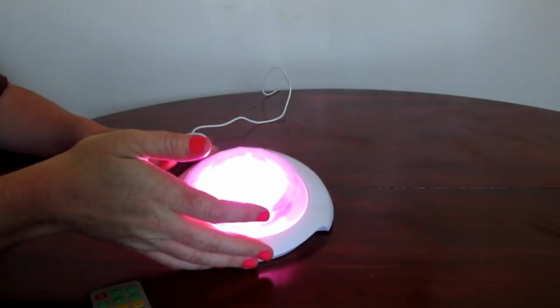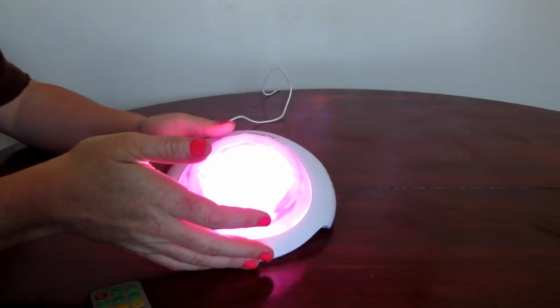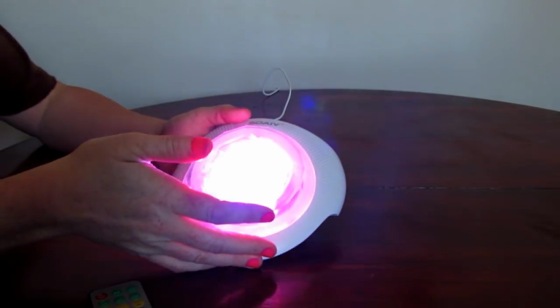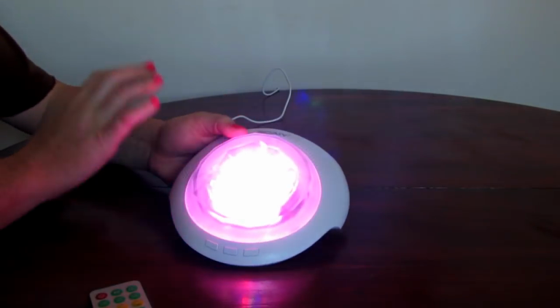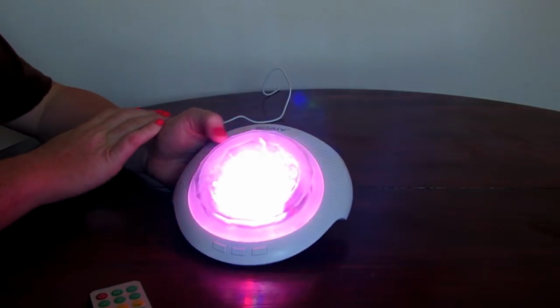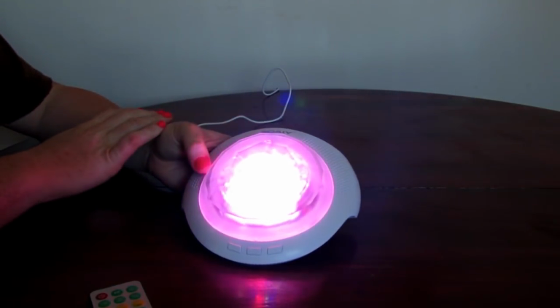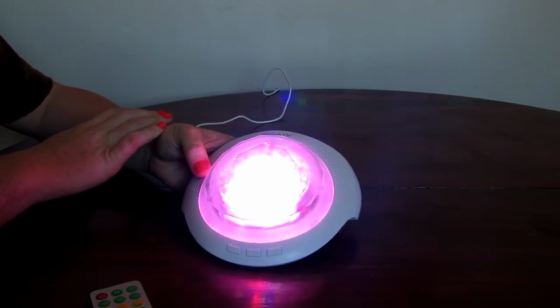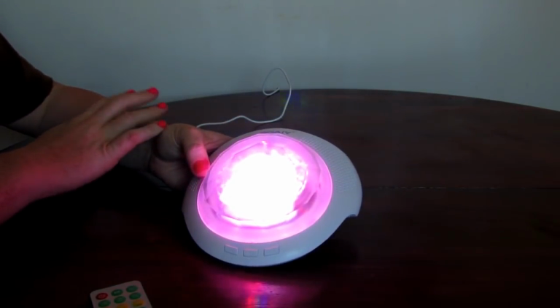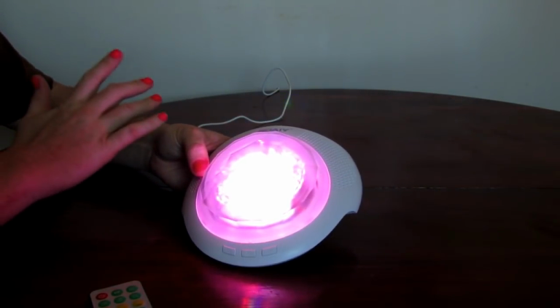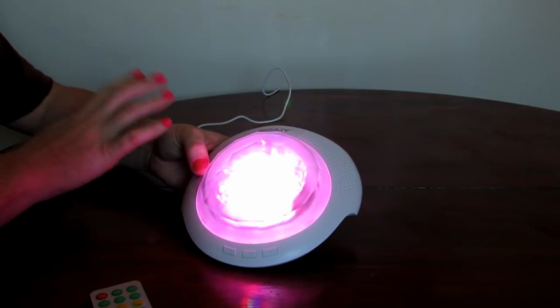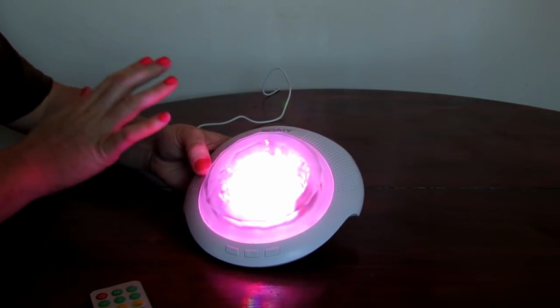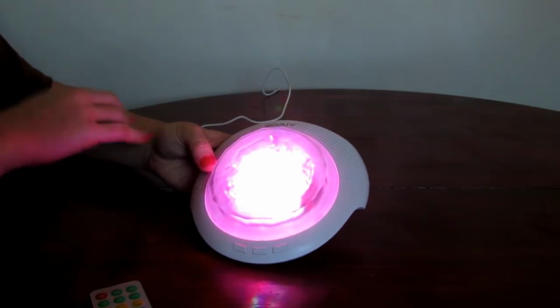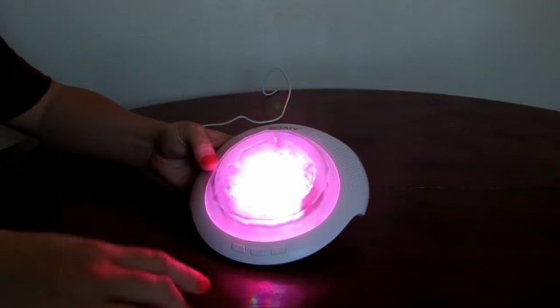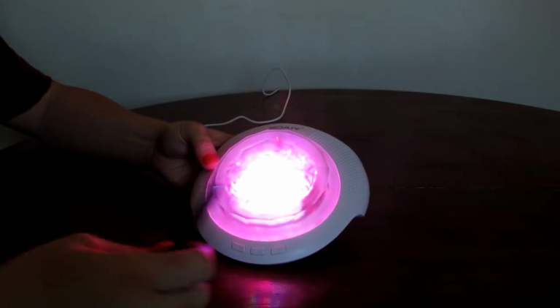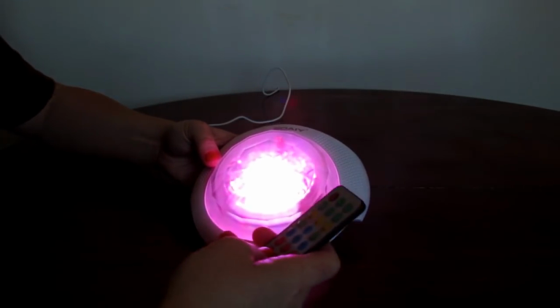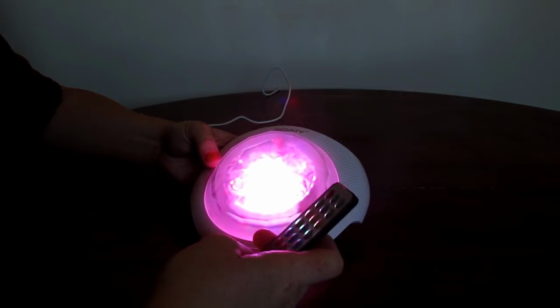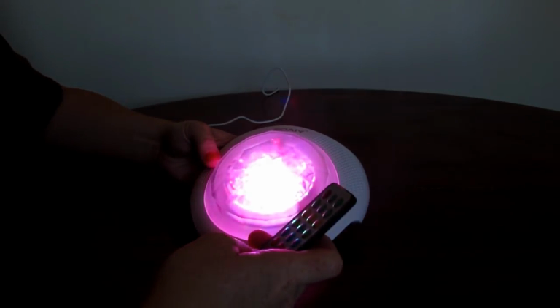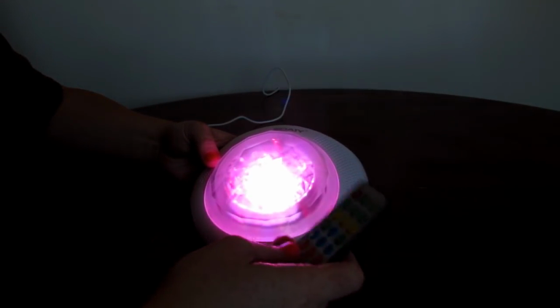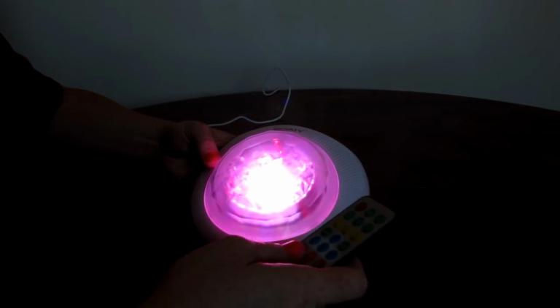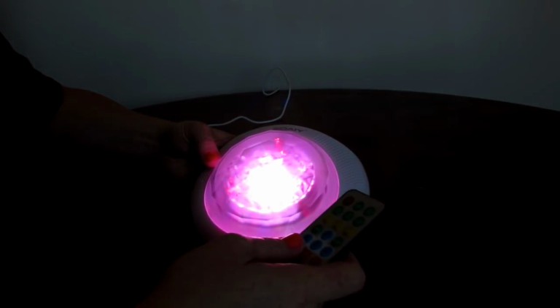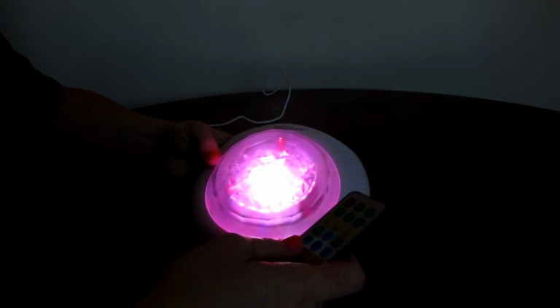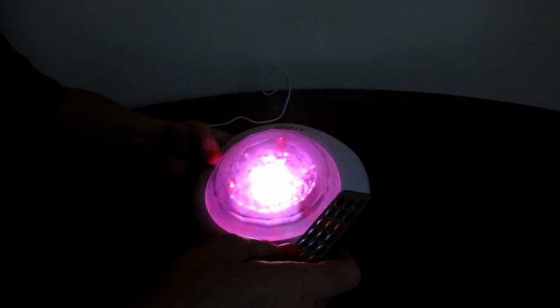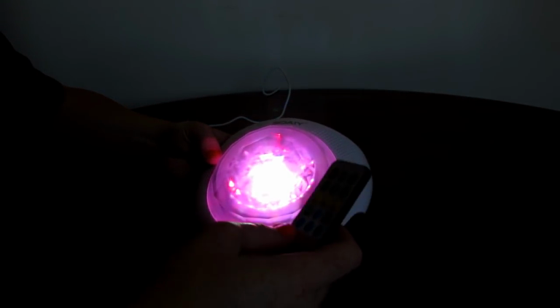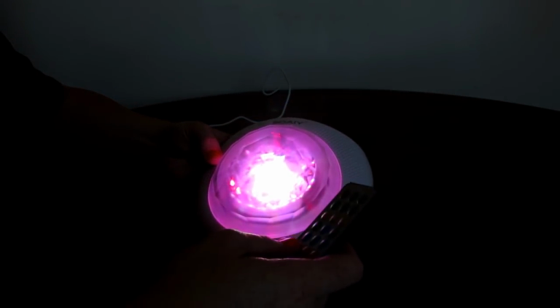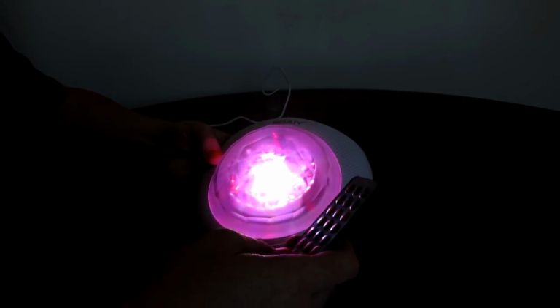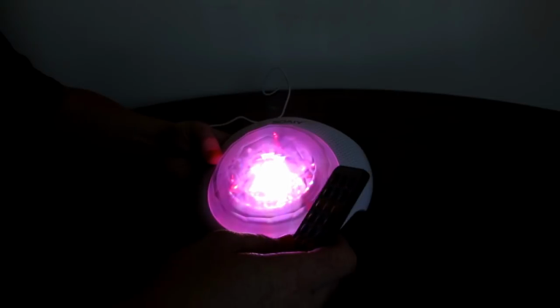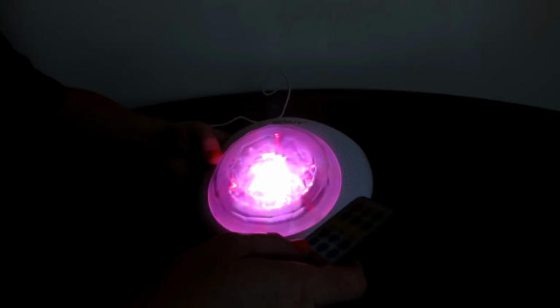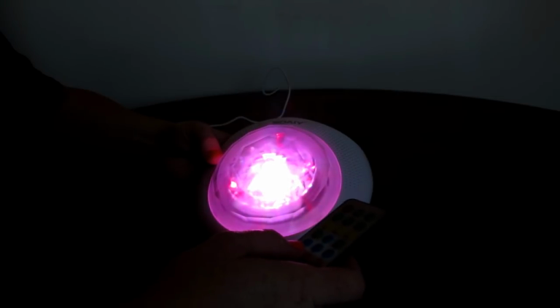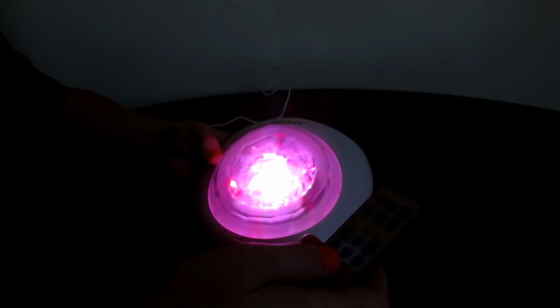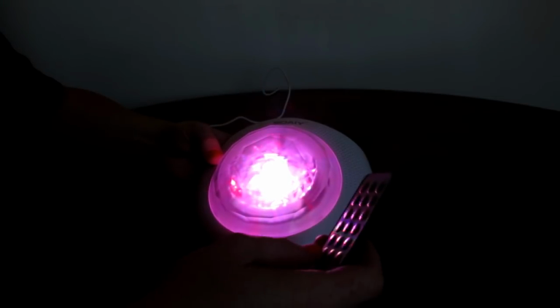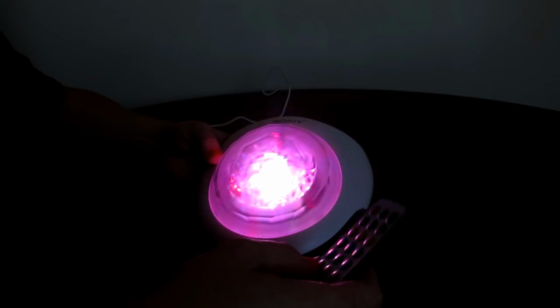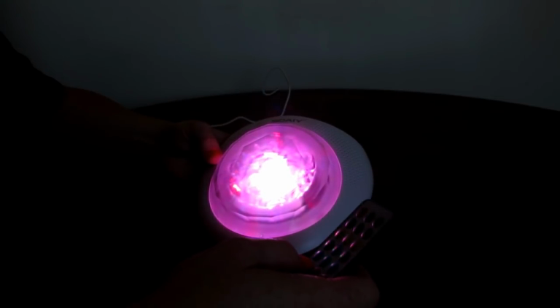First I'm going to demonstrate the sounds for you, and then I'm going to demonstrate the lights. You have to have the remote control to use the sound machine. So here's Ocean.